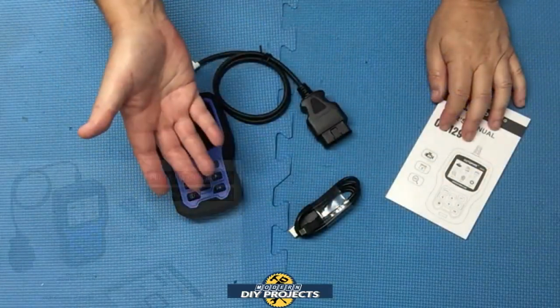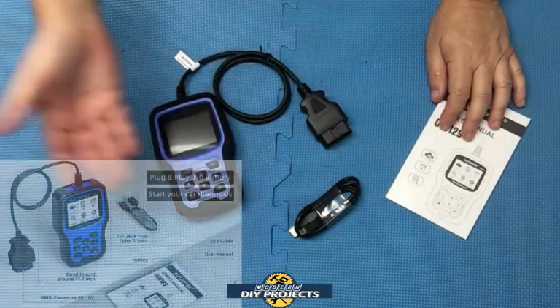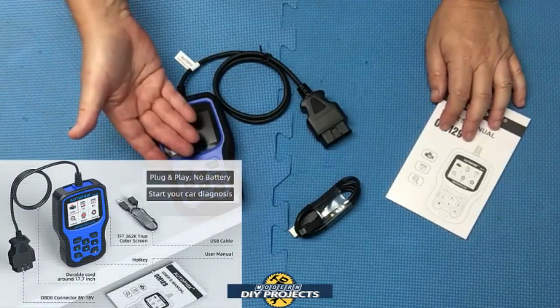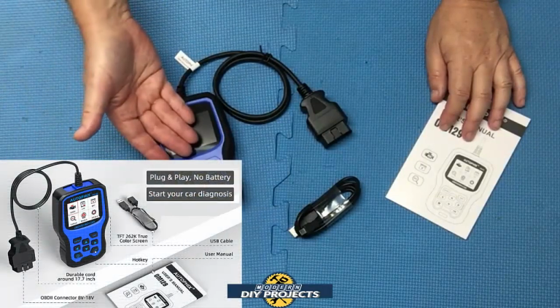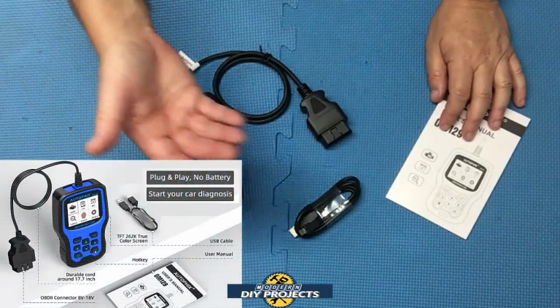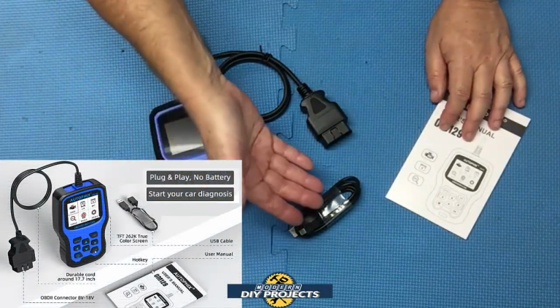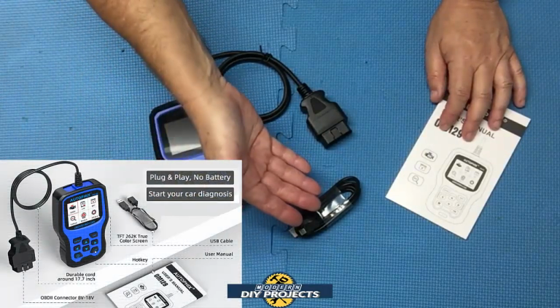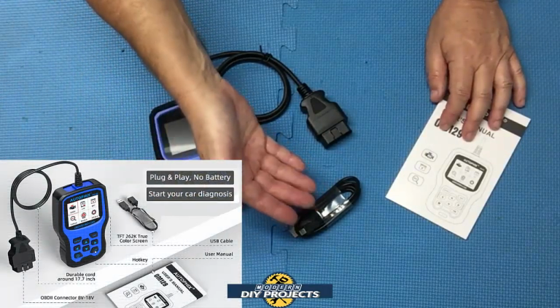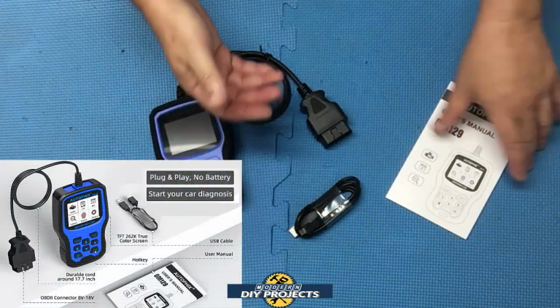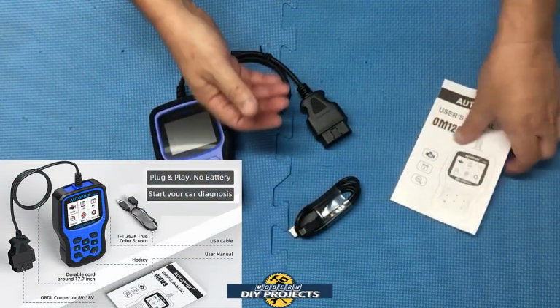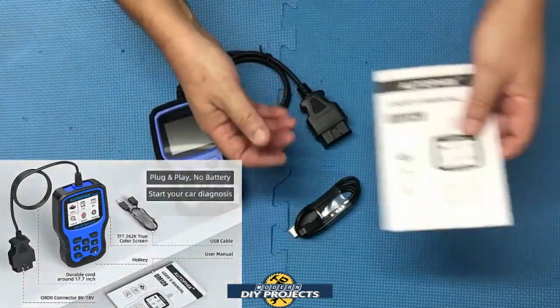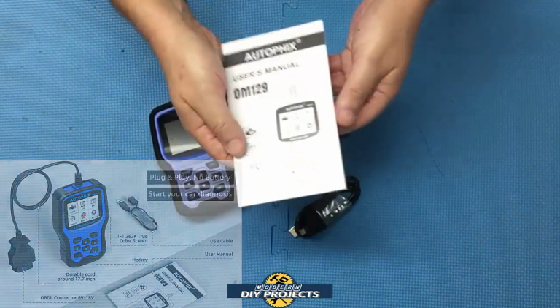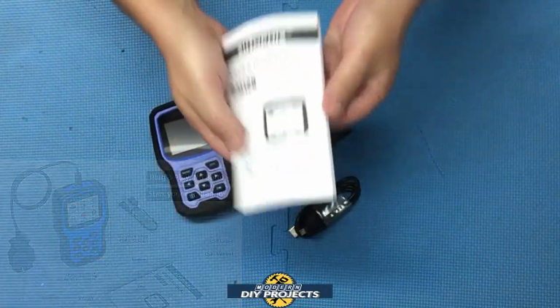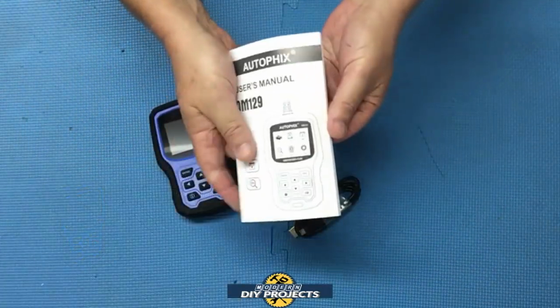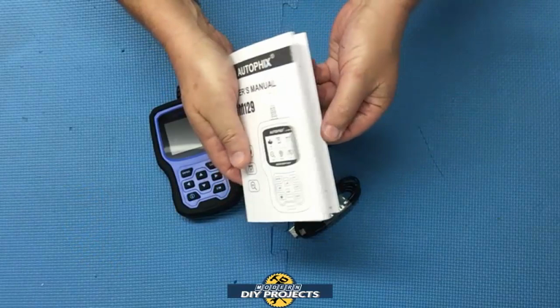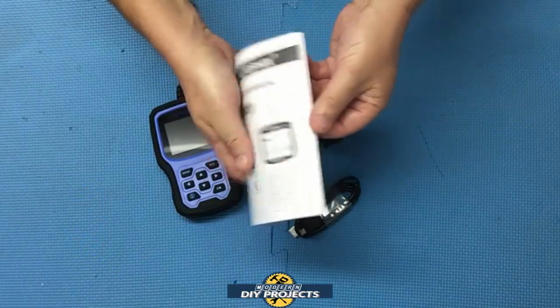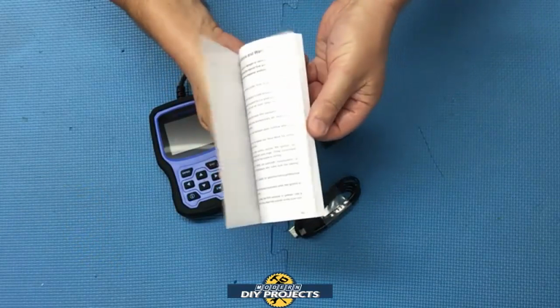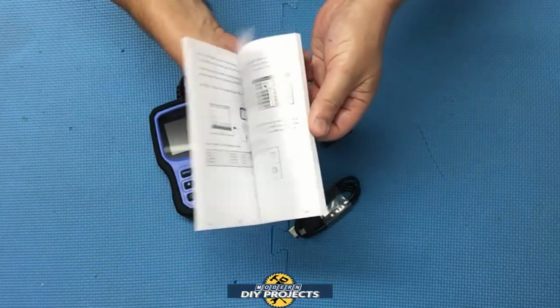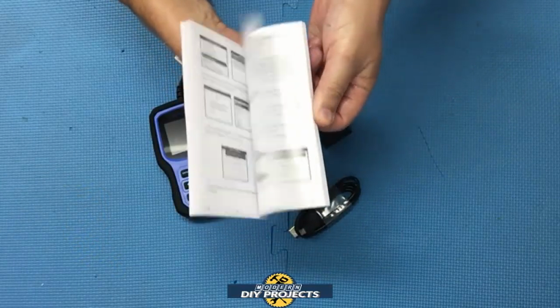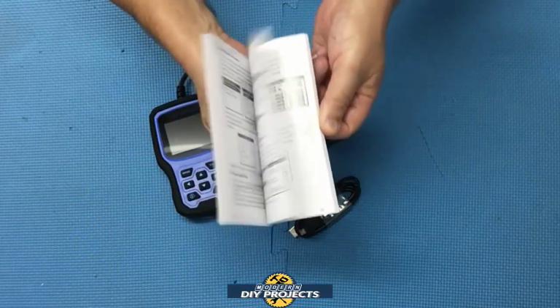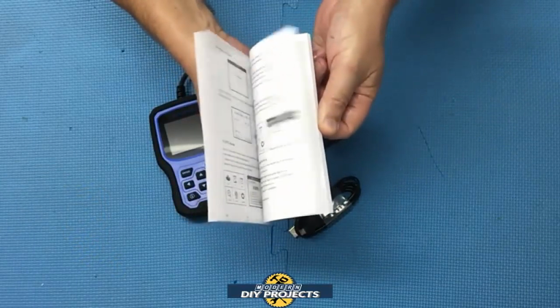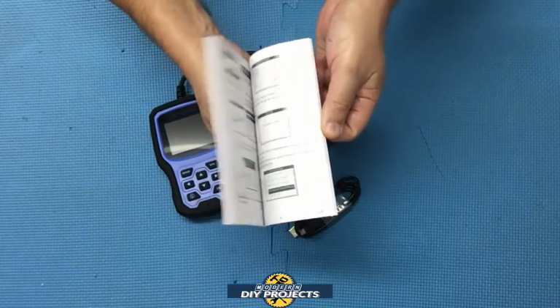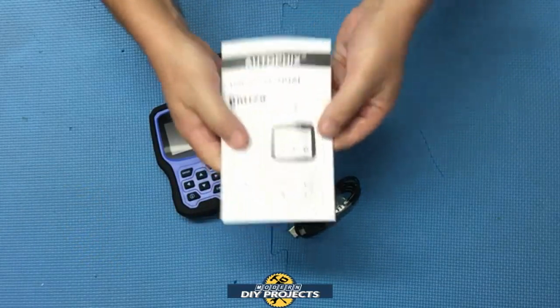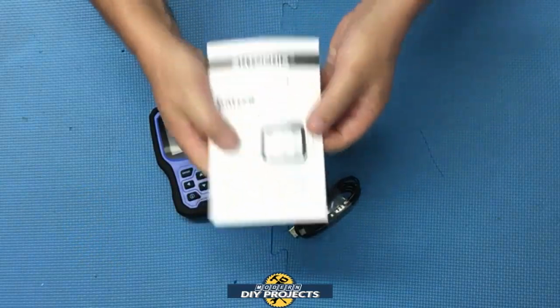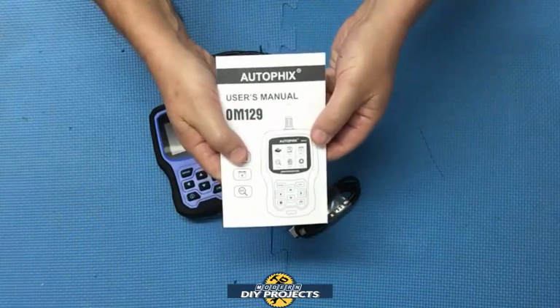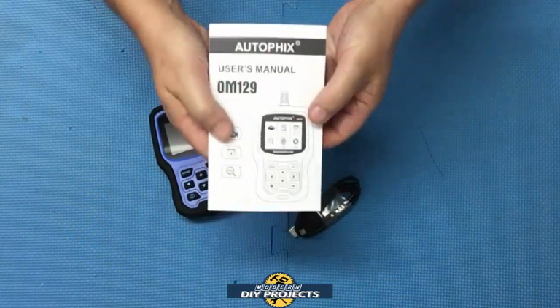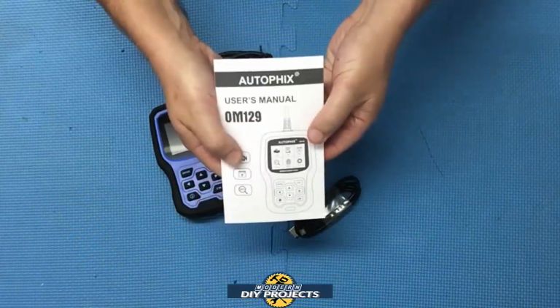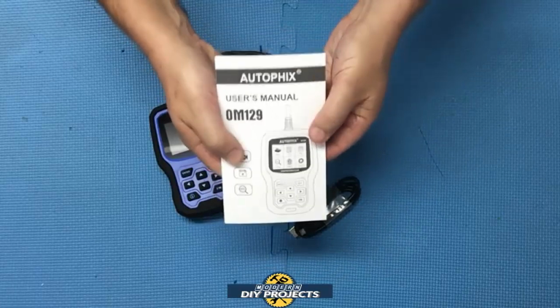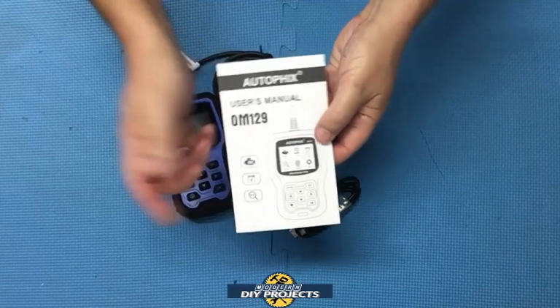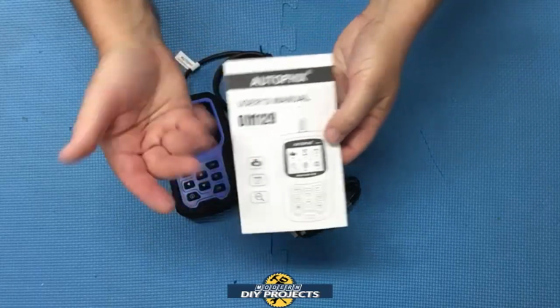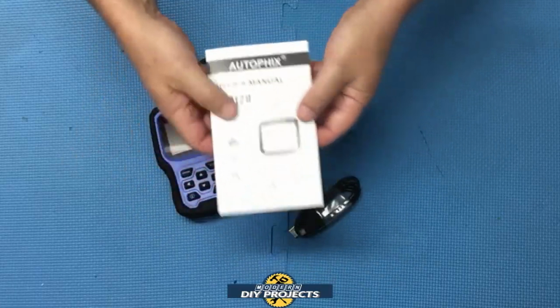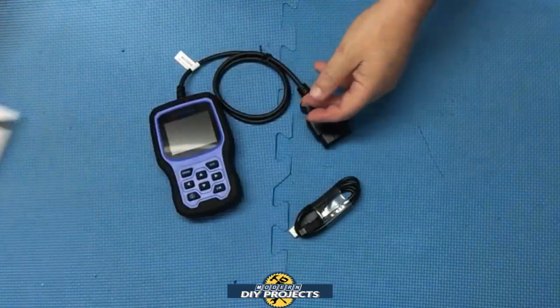When you unbox this, this is what you get: you get the unit itself, a USB cable, and the owner's manual. The owner's manual comes in many different languages and has a lot of different pages telling you what the unit can do, how to do it, etc. So I suggest you read through that.